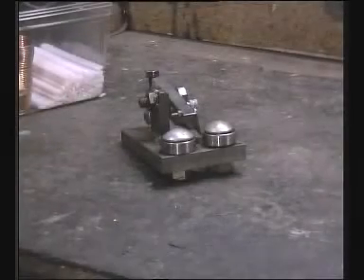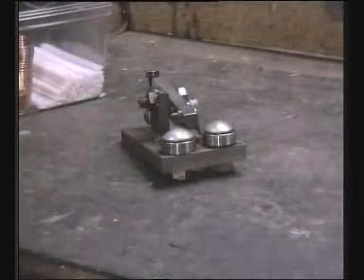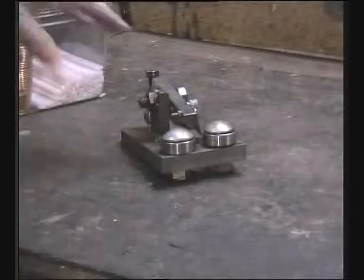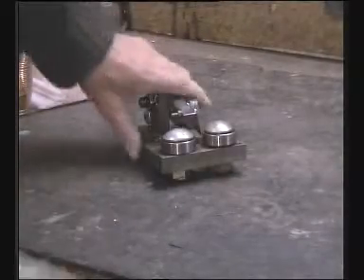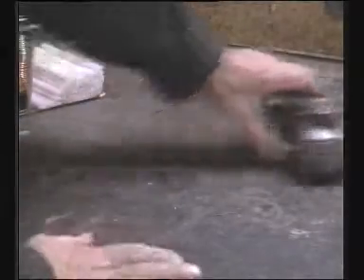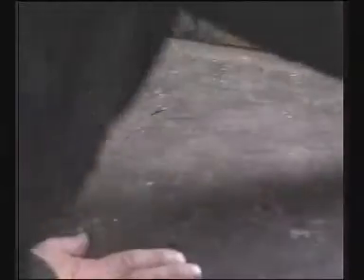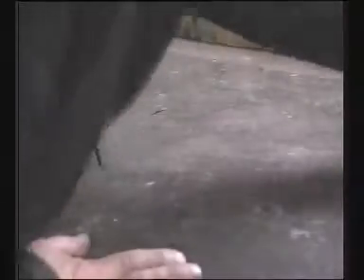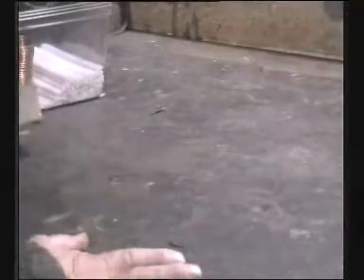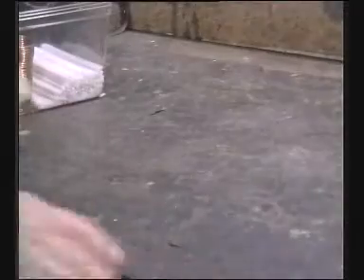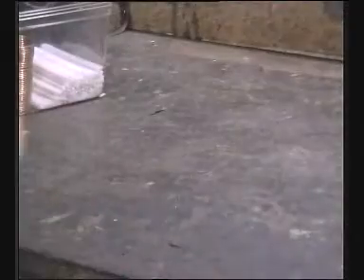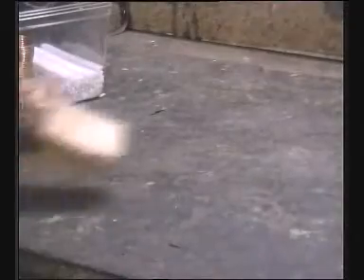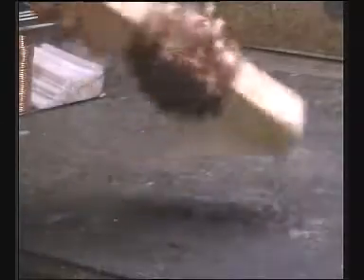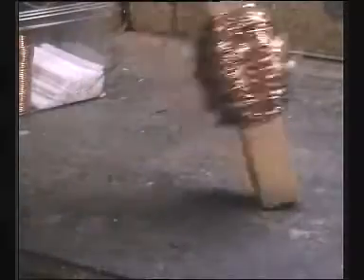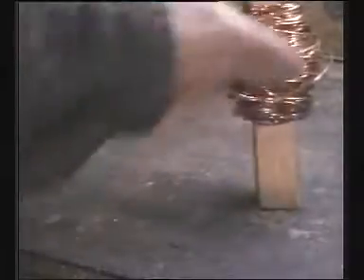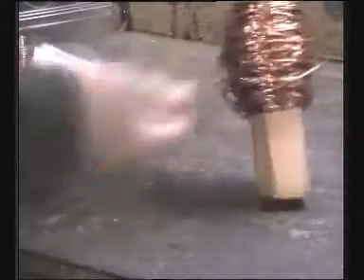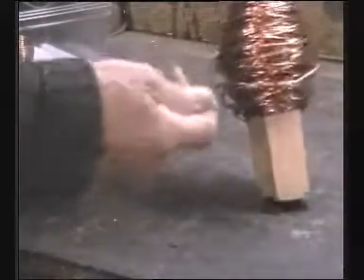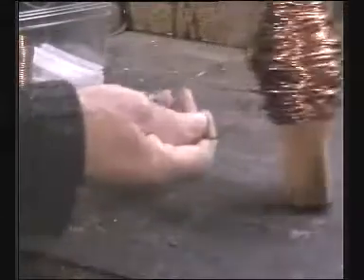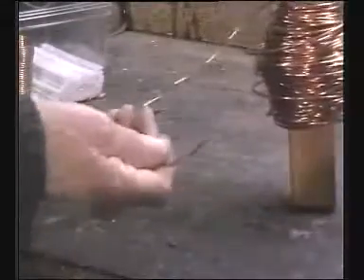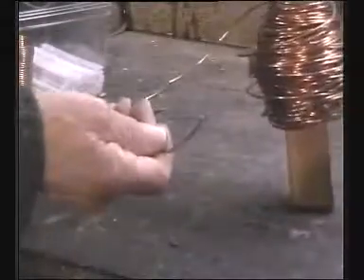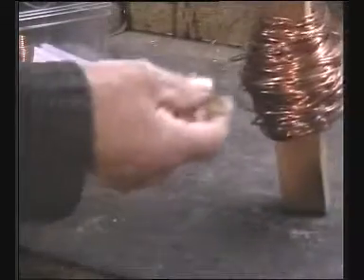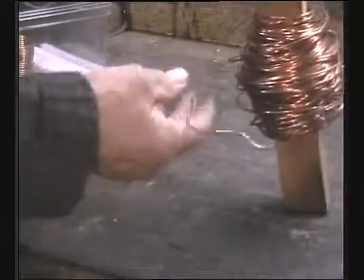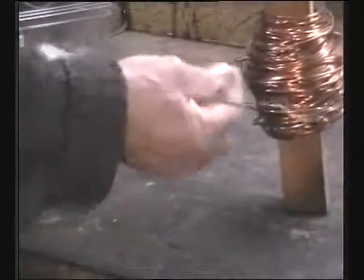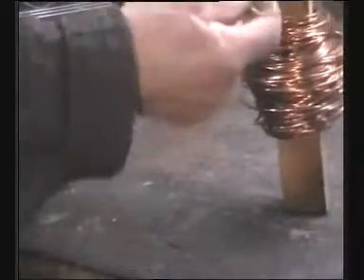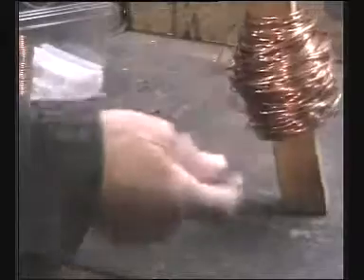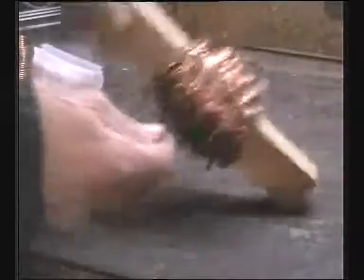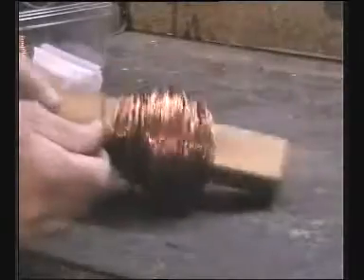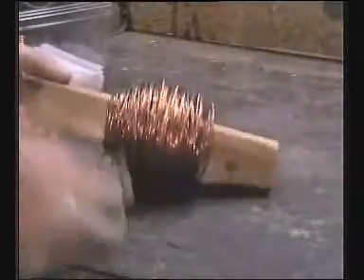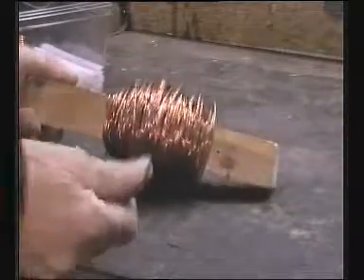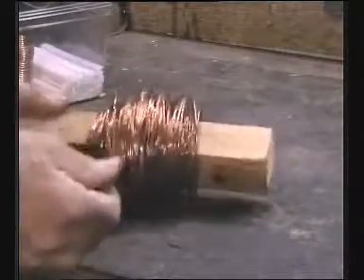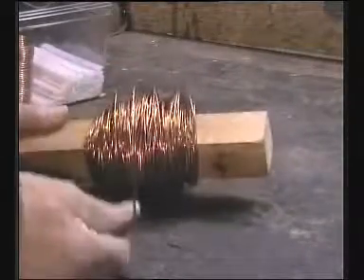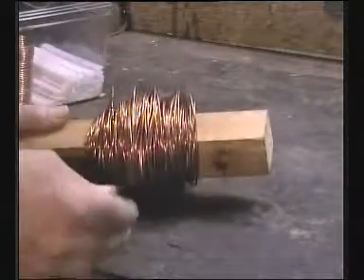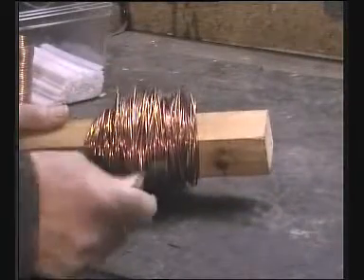Now that we've stripped our cable, we end up with wire like so. It's got lots of kinks and bumps, and it needs straightening out before we can use it for coils.